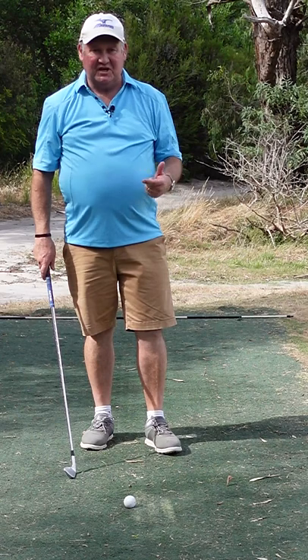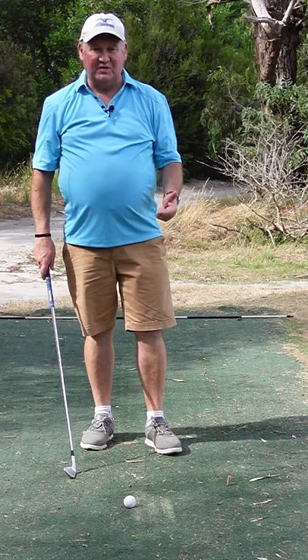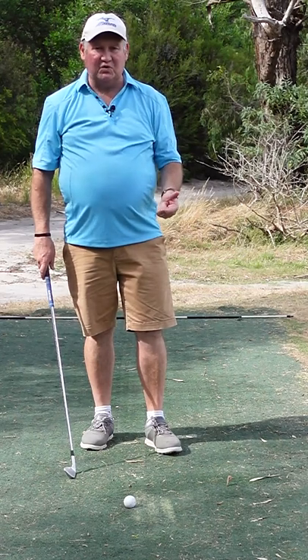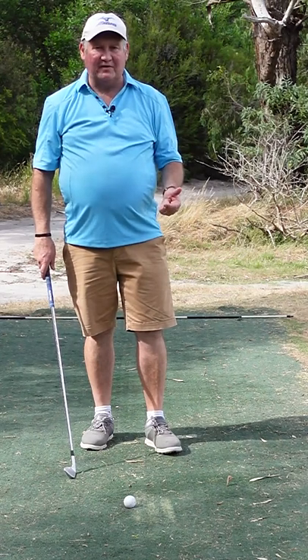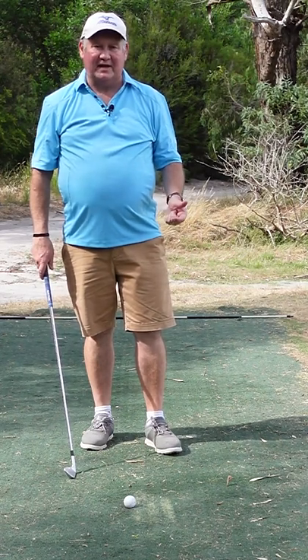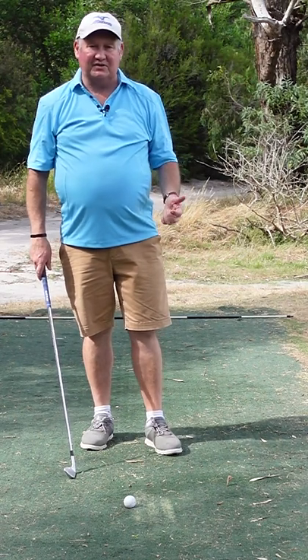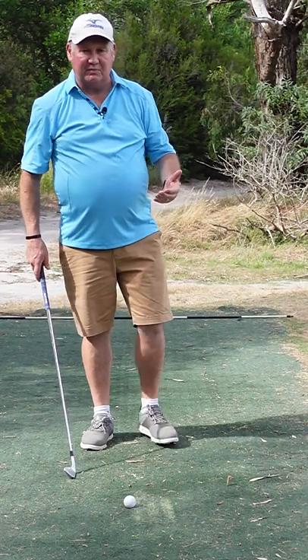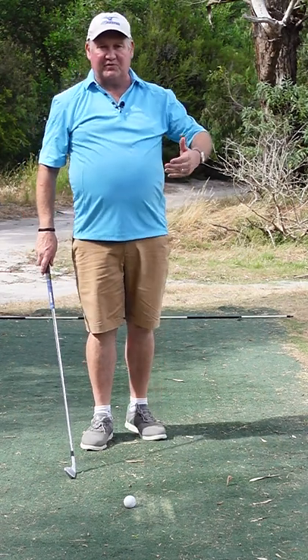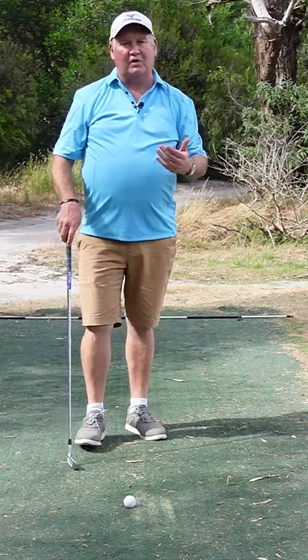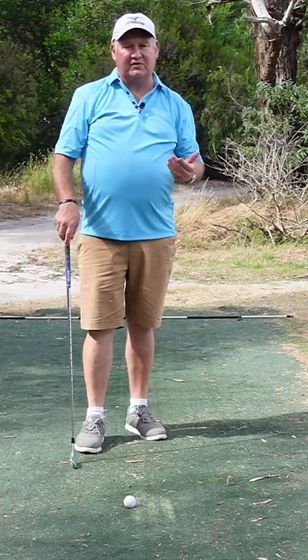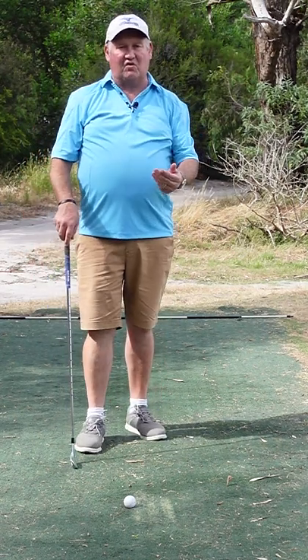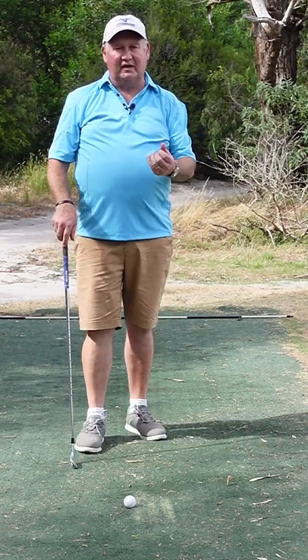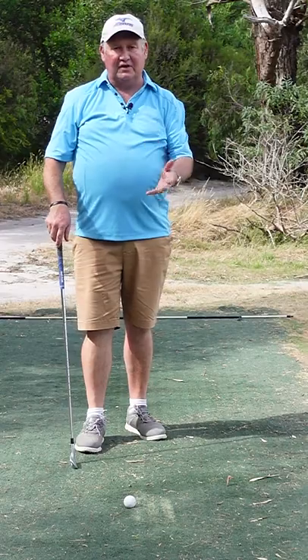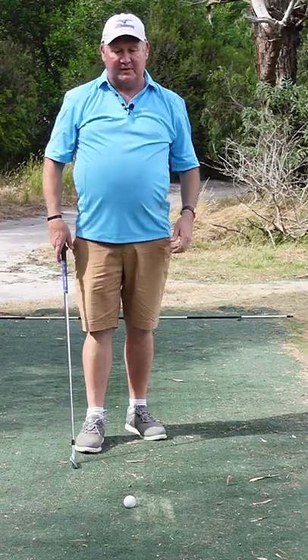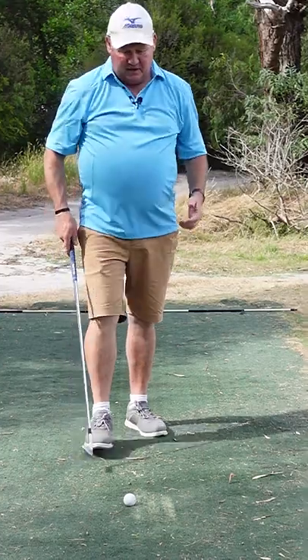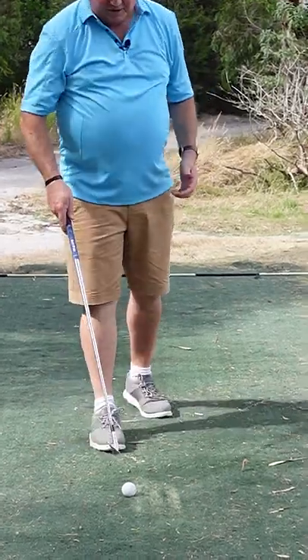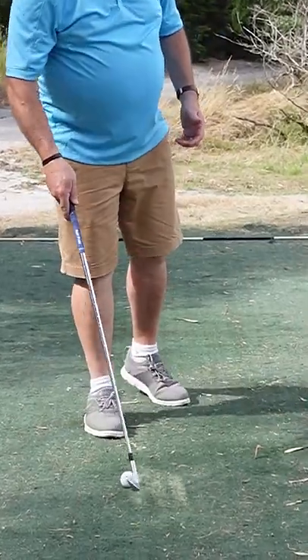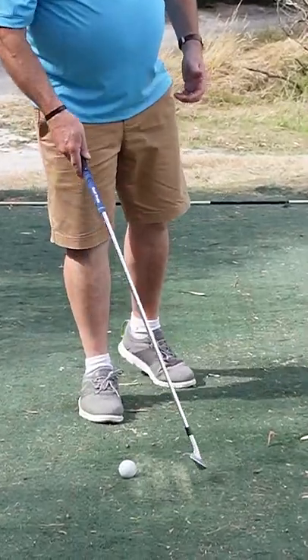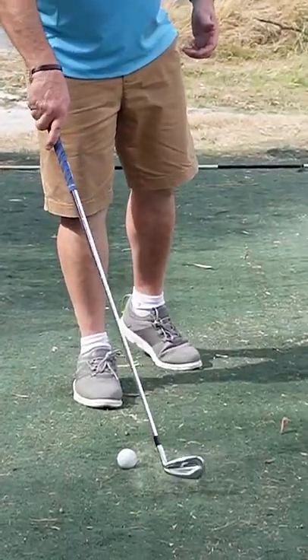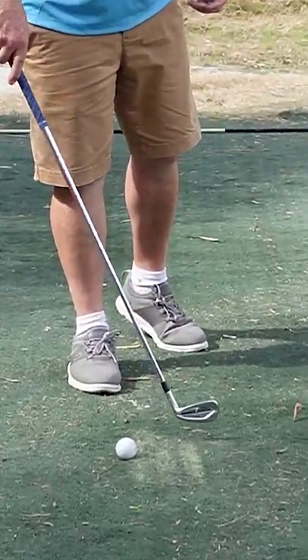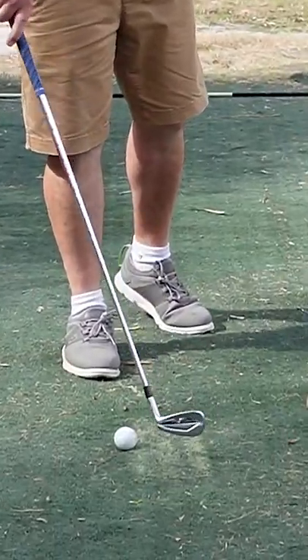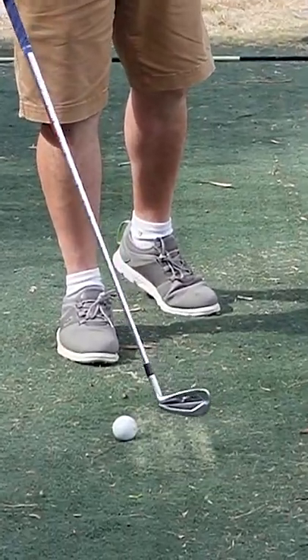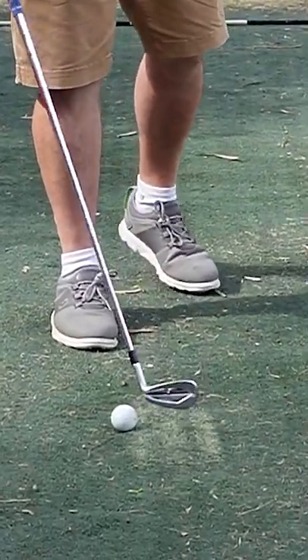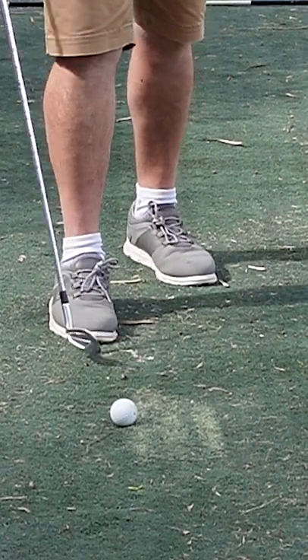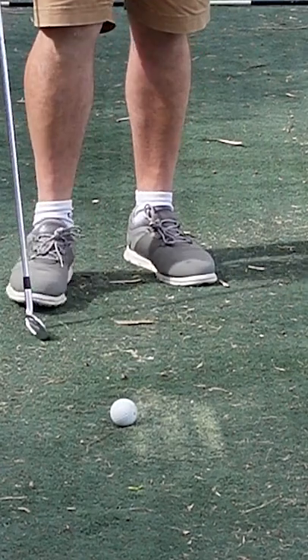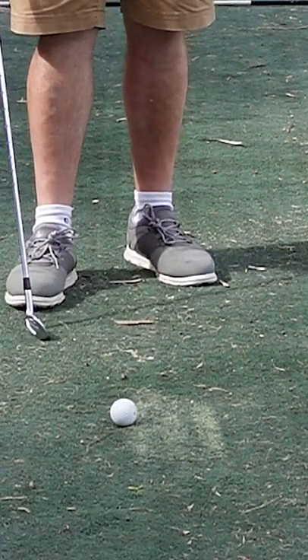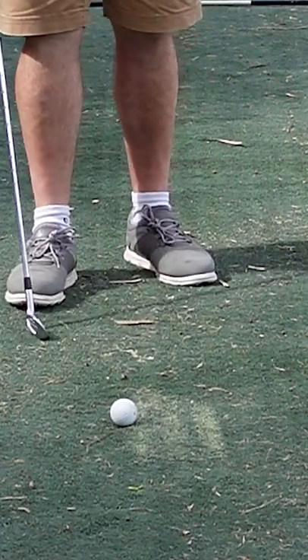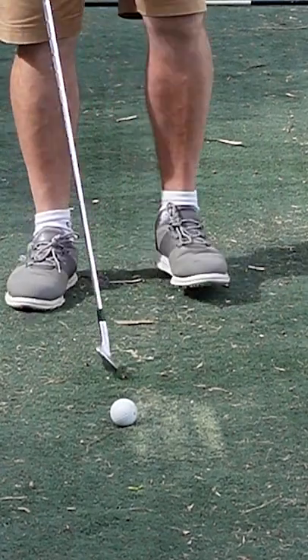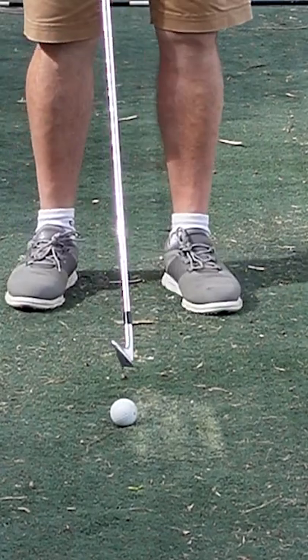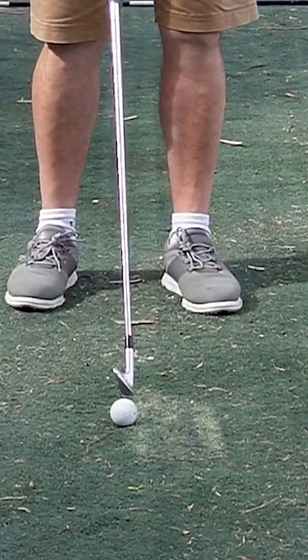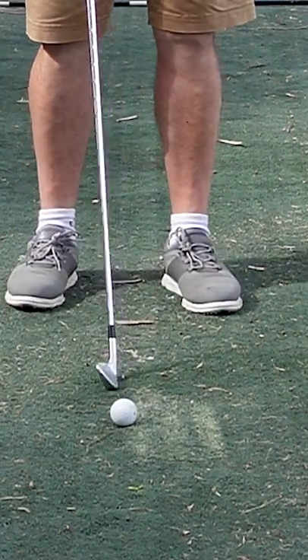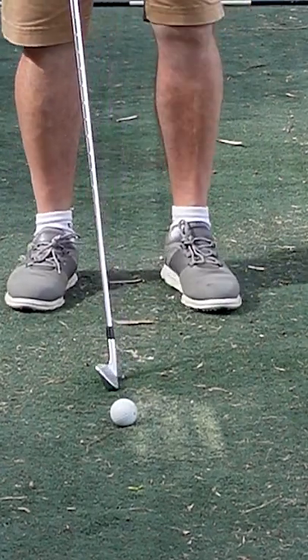Here's a really good way of training that's going to improve the quality of your strike with an iron. I've put three lines of chalk and the ball is right on the edge of the line.